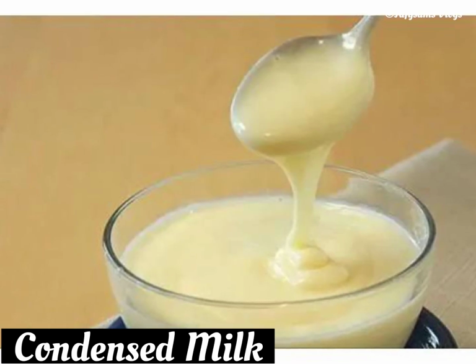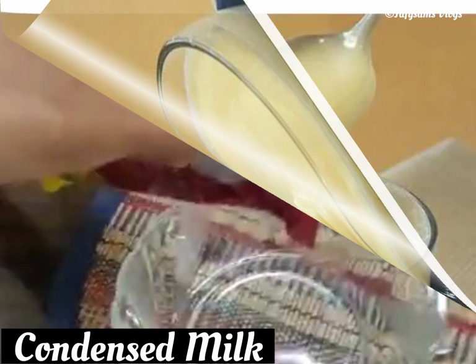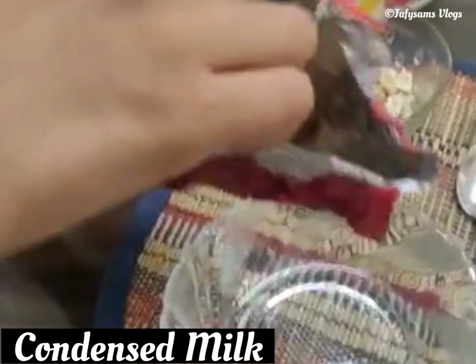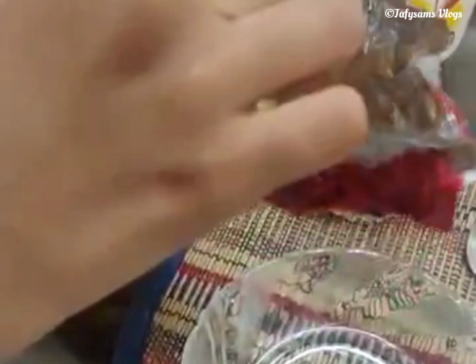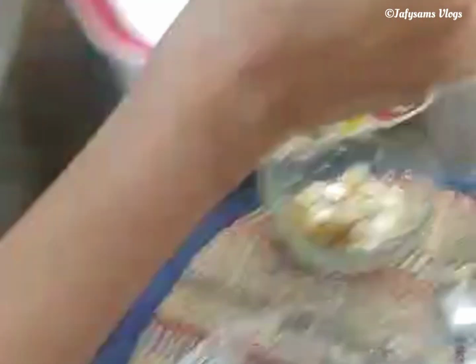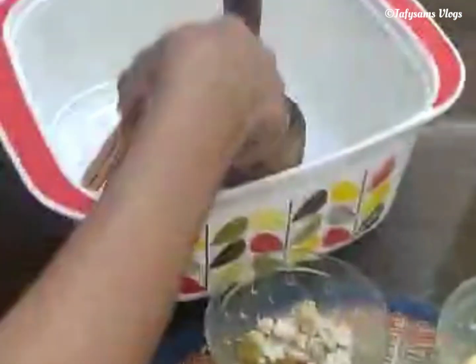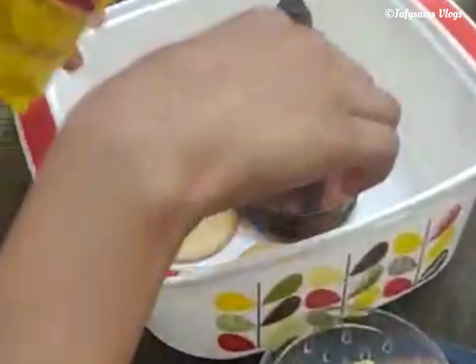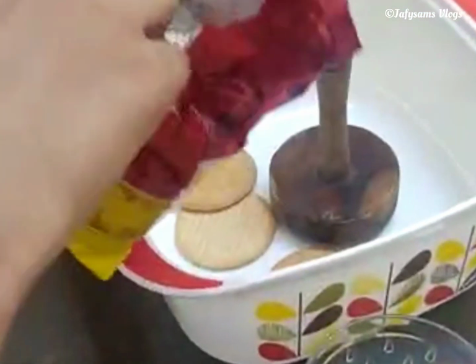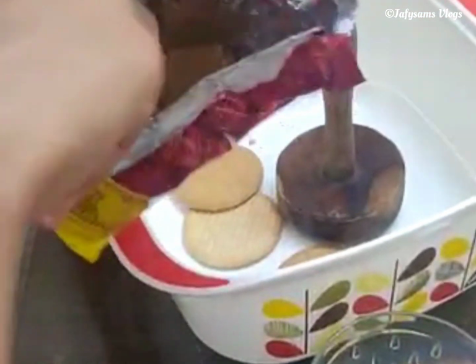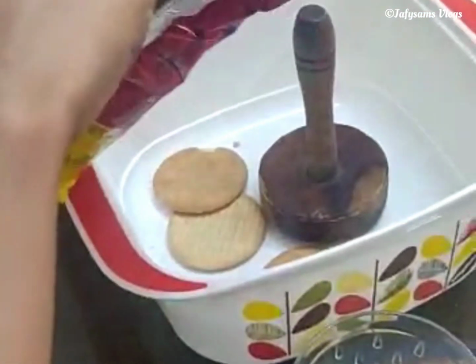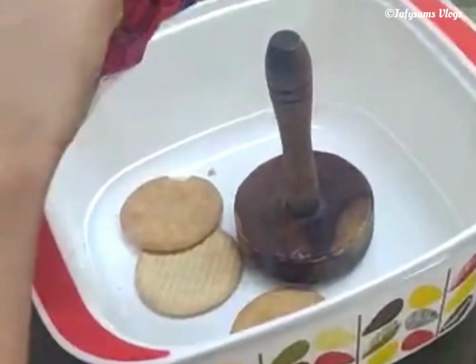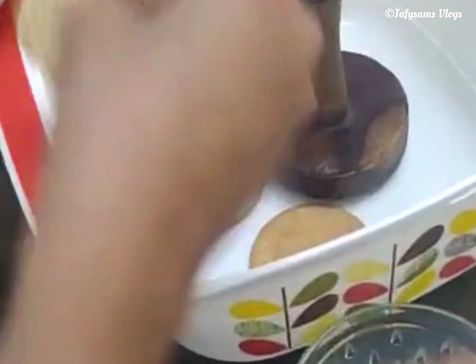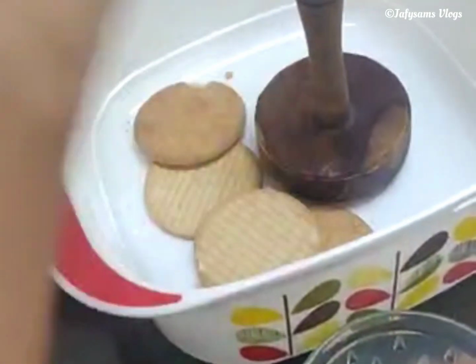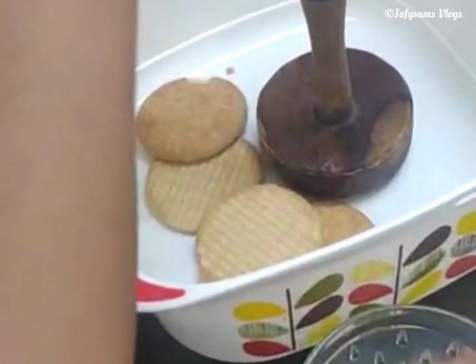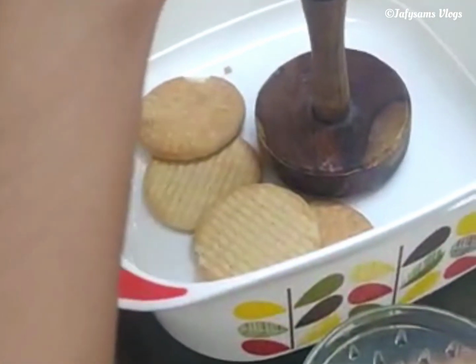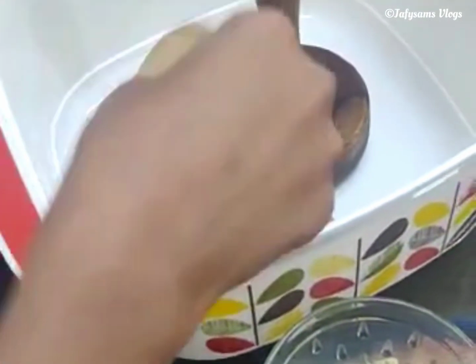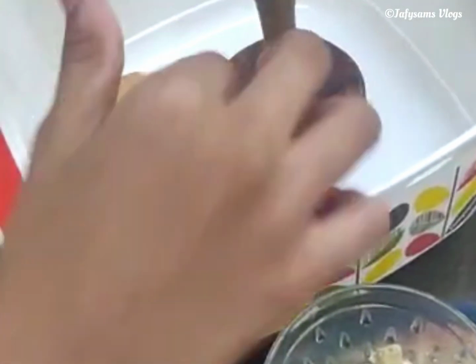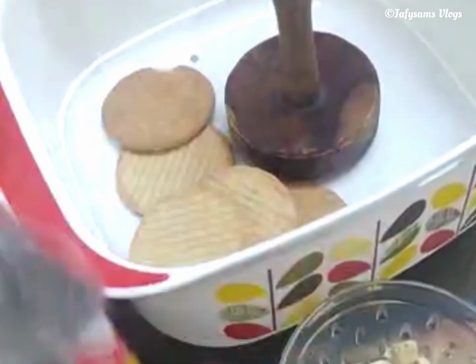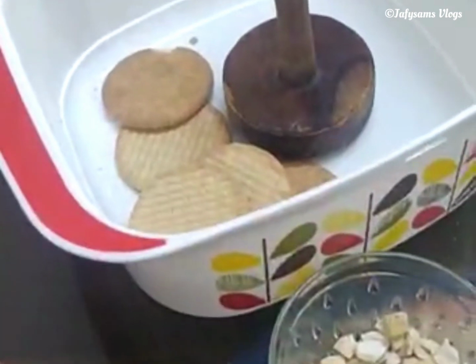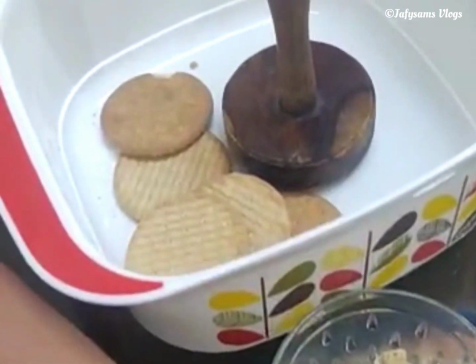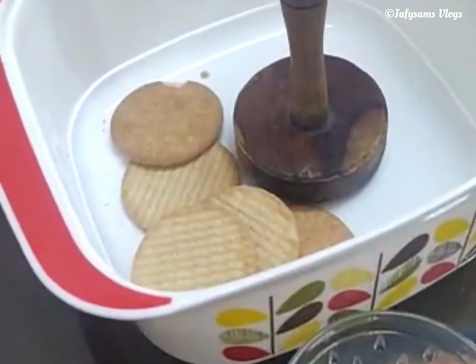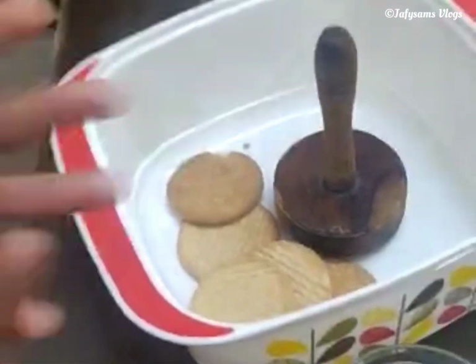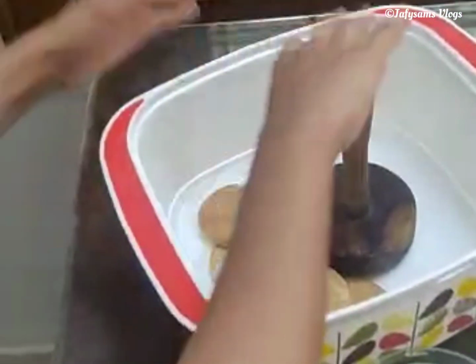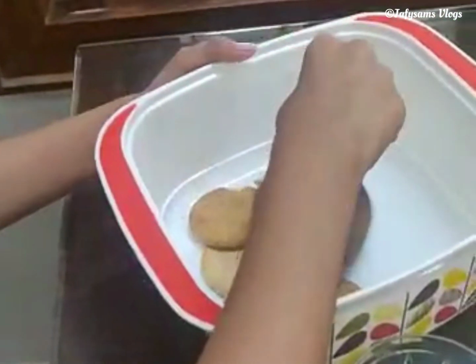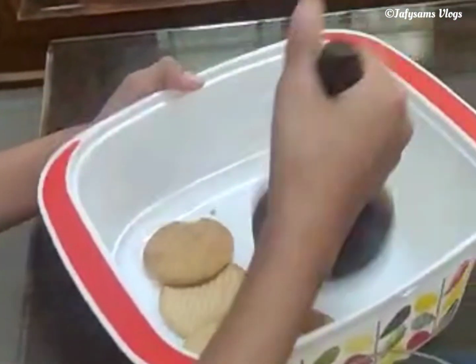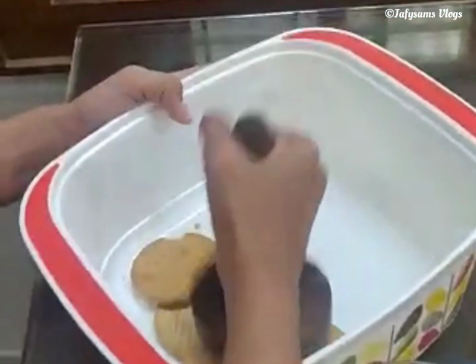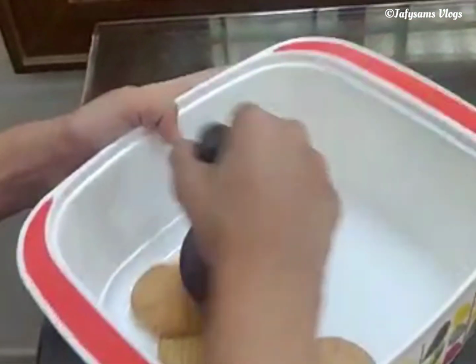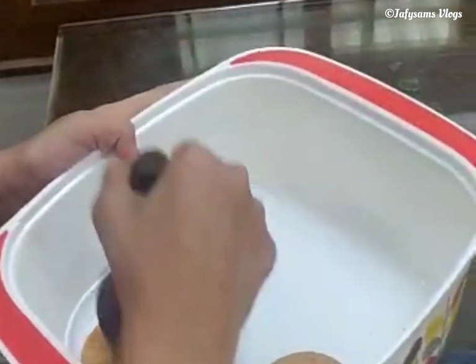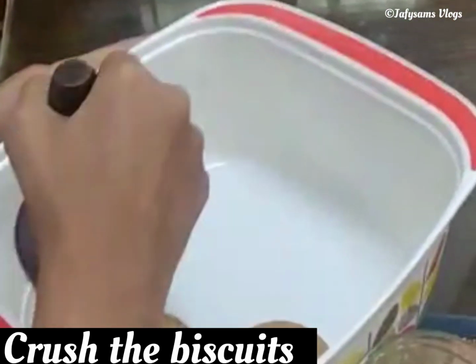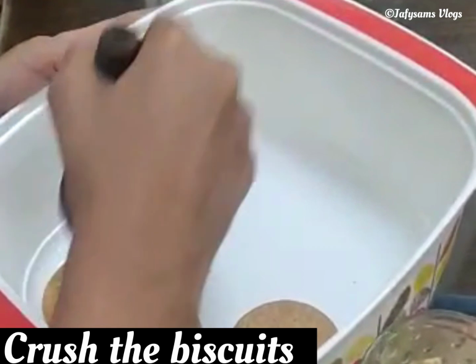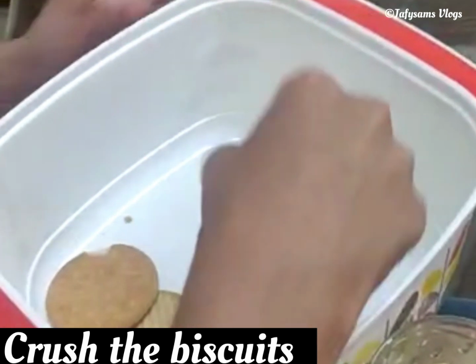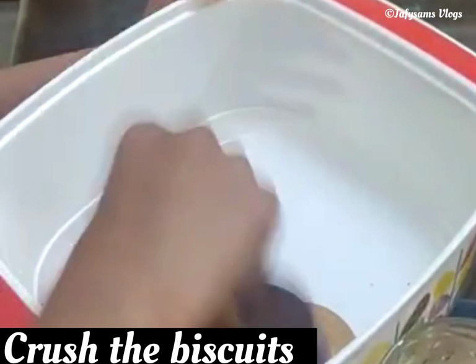To start with, crush the biscuits and powder them finely. Since we are following a non-cooked method today, I am crushing the biscuits adopting the traditional method of using mortar and pestle.